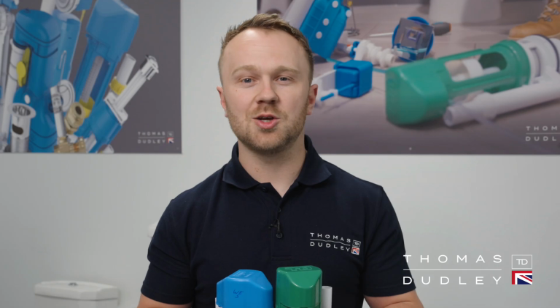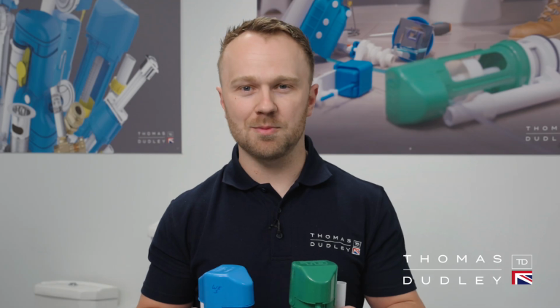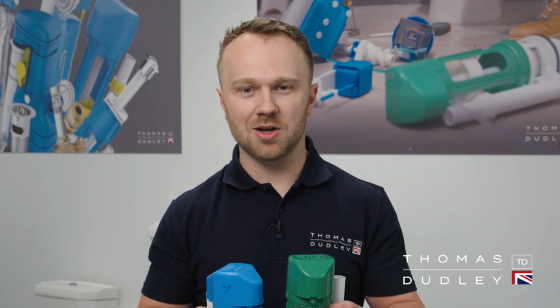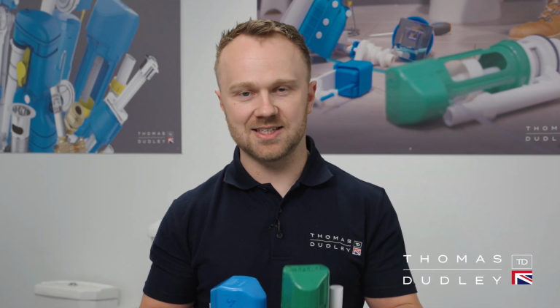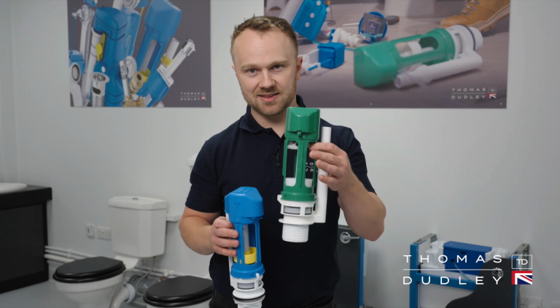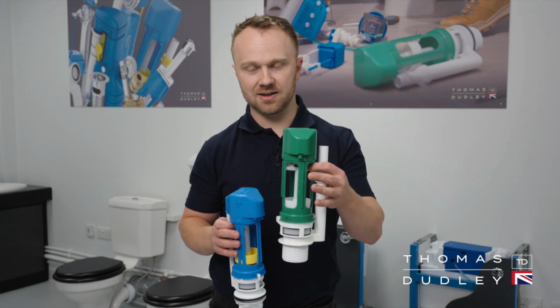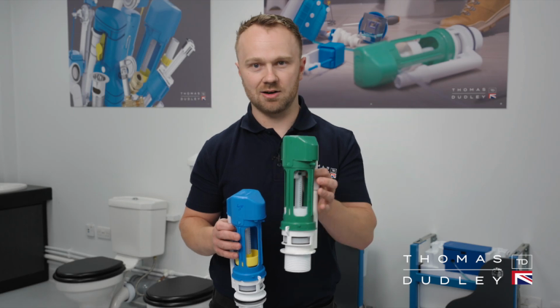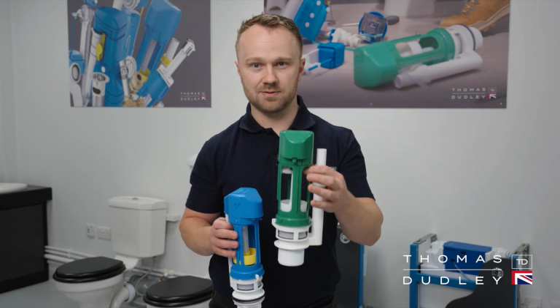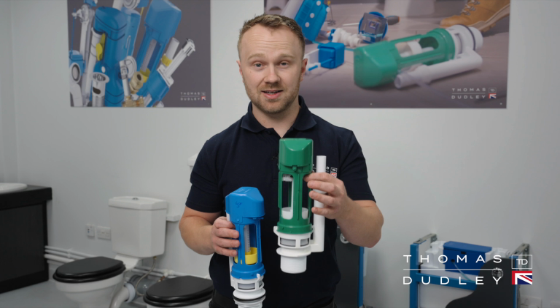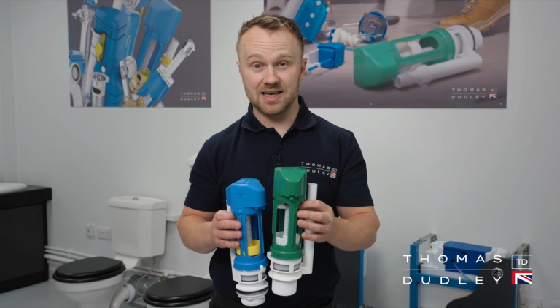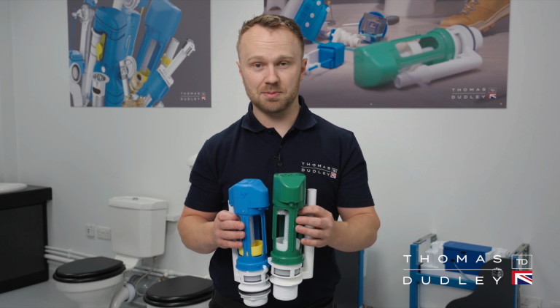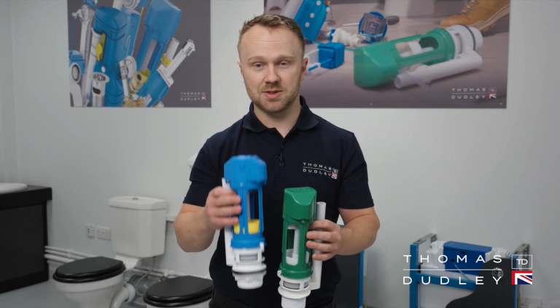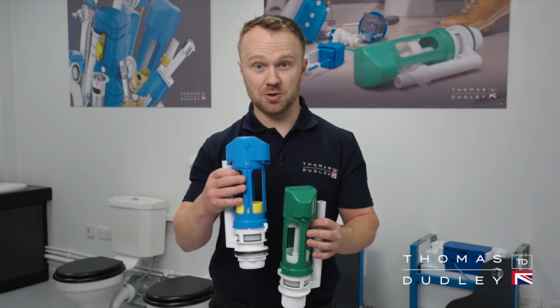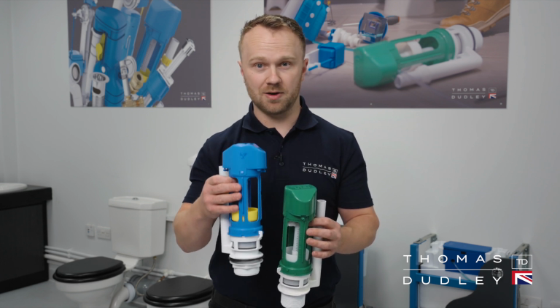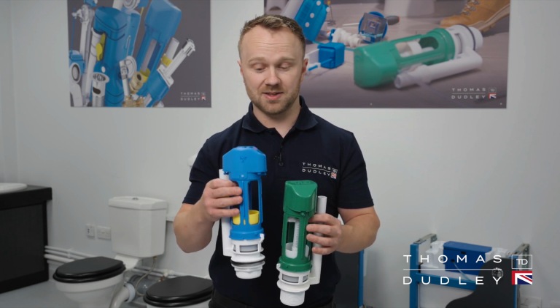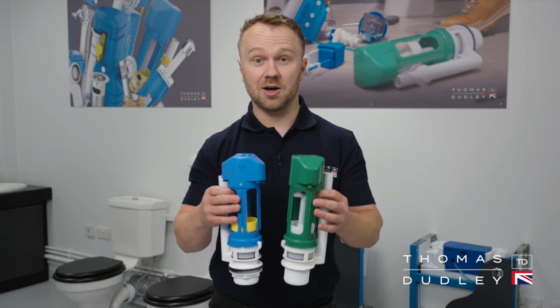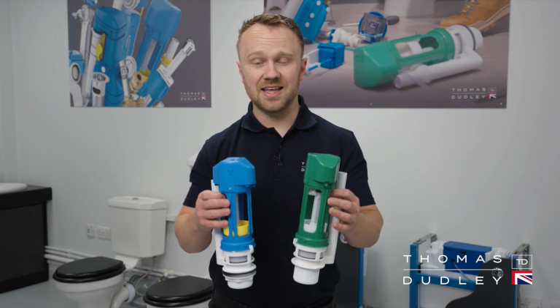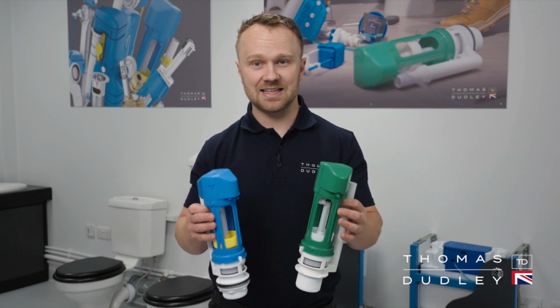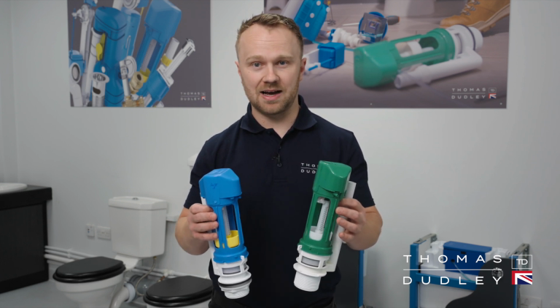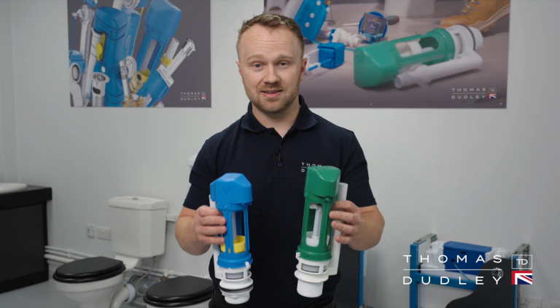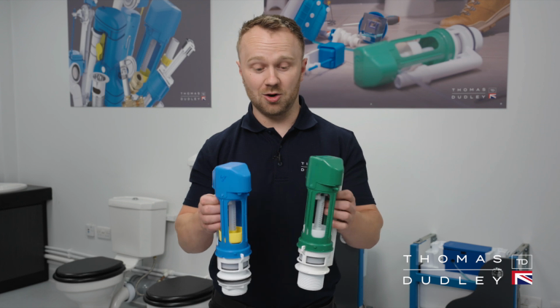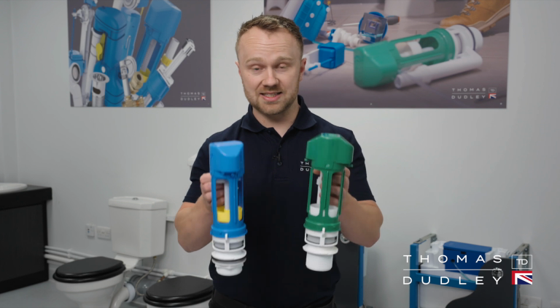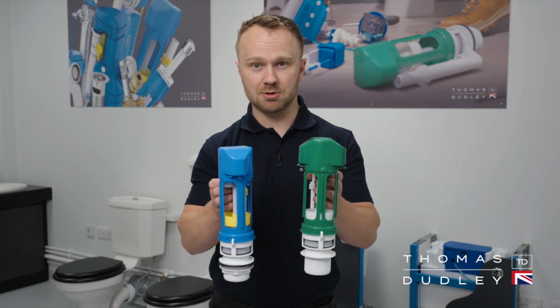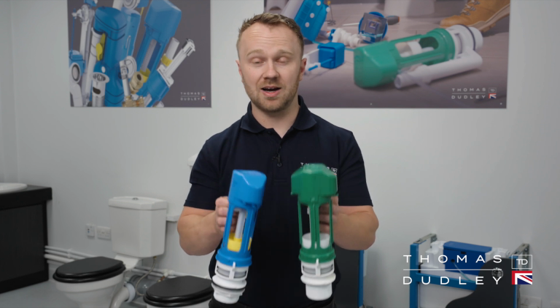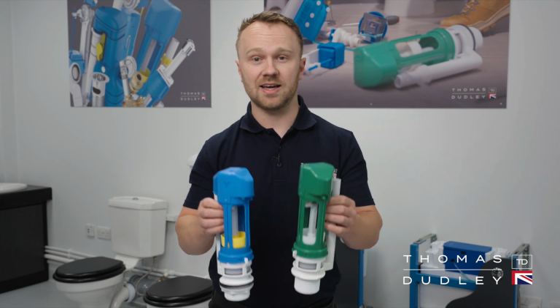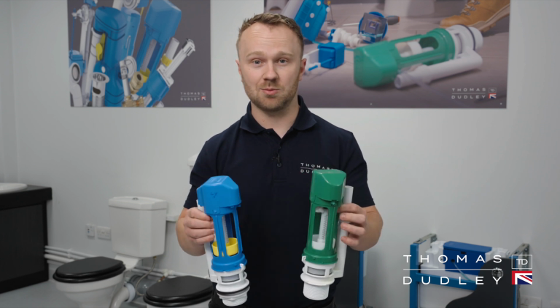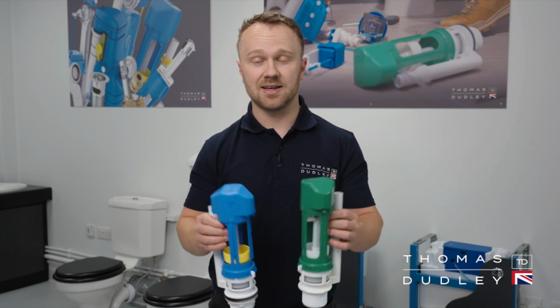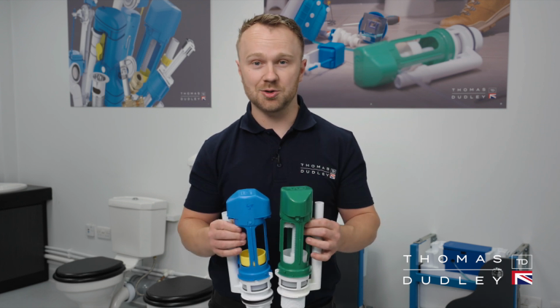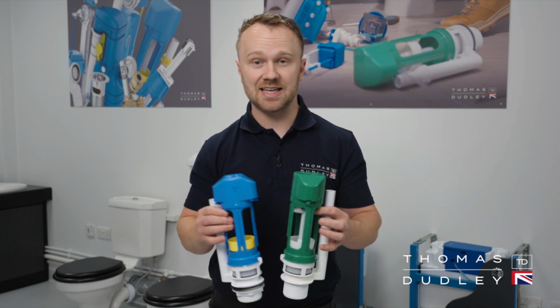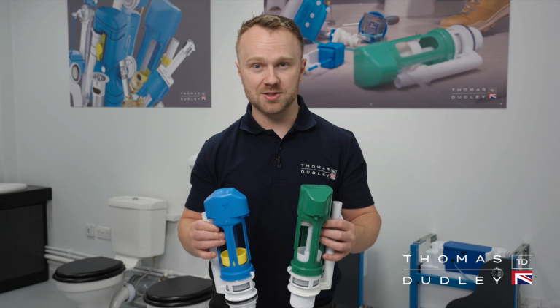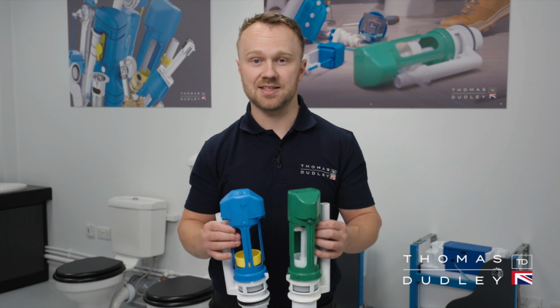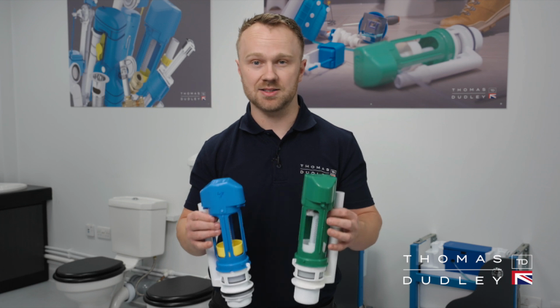In your home you're more than likely to see this green Niagara flush valve. This has been replaced with this new blue version. They are both exactly the same valve — they fit on the exact same cradle and work in the same way. They still use the same hoses and the same buttons.